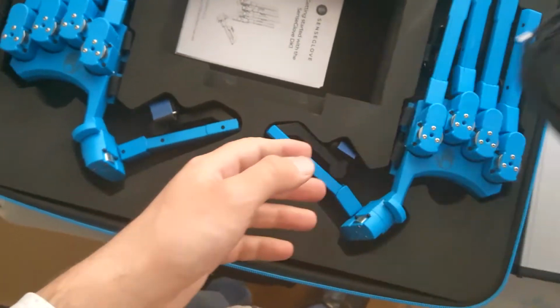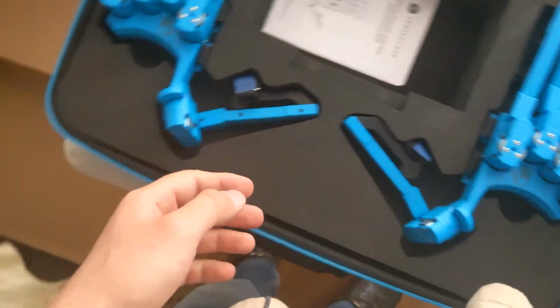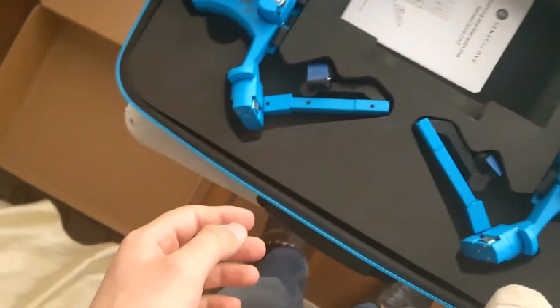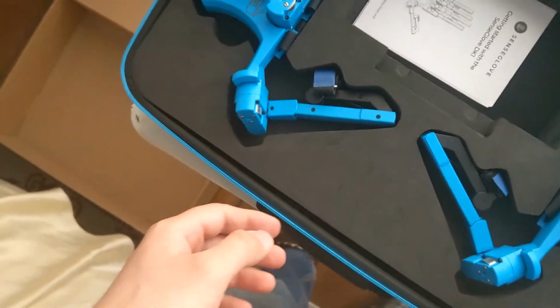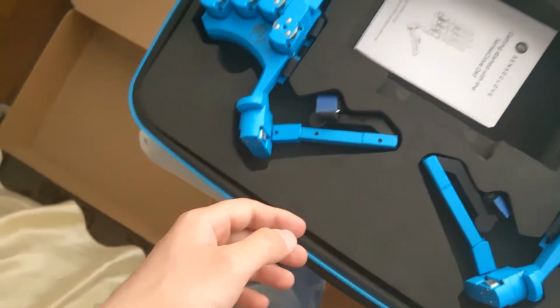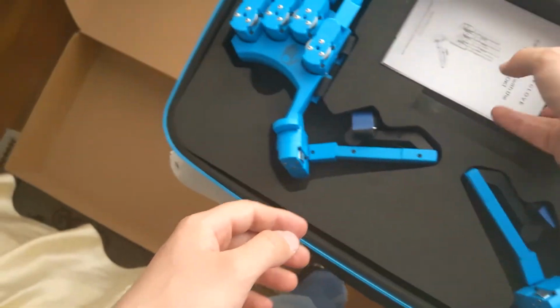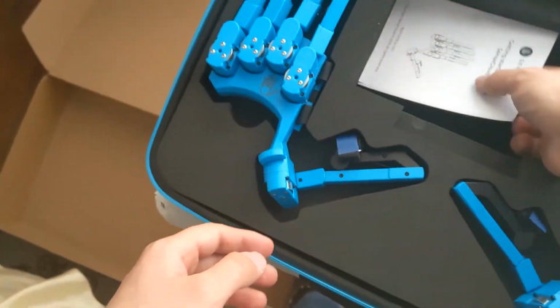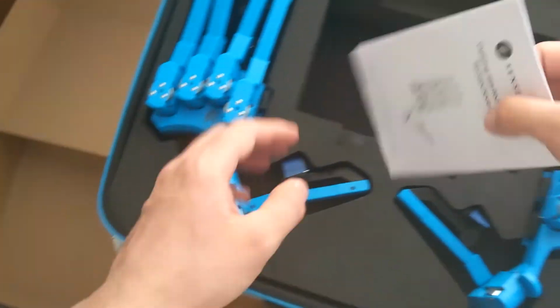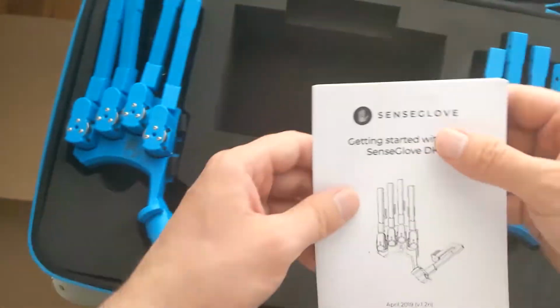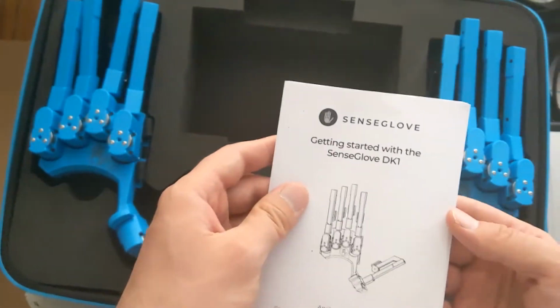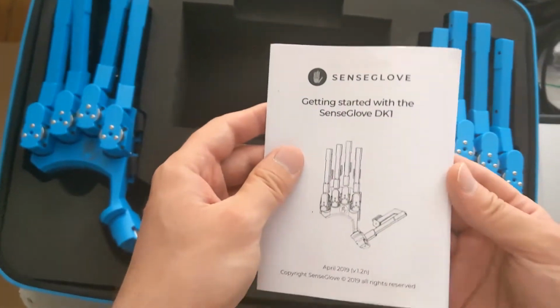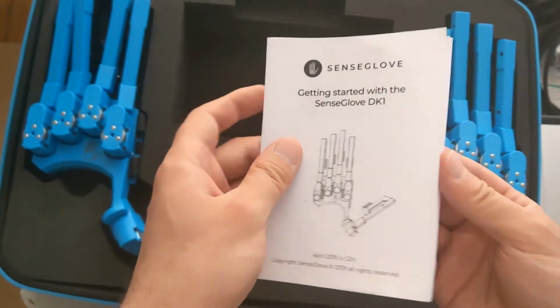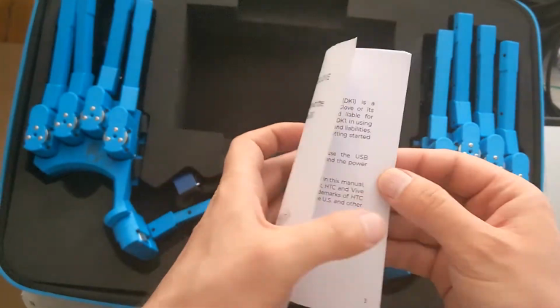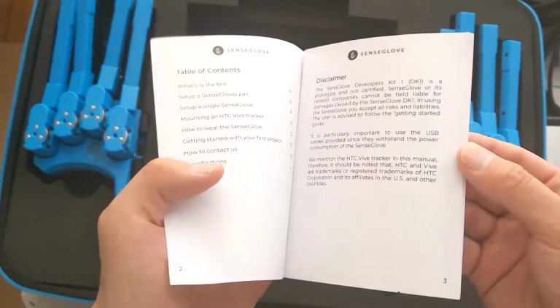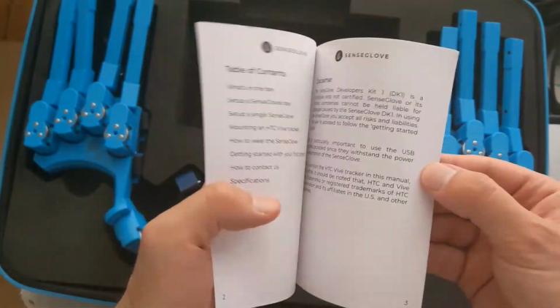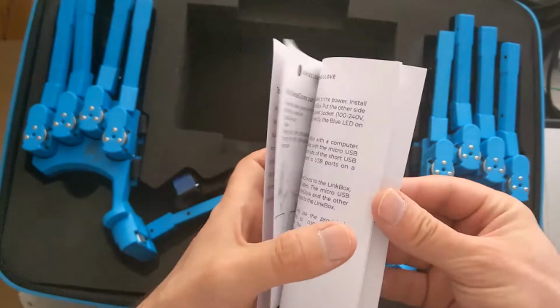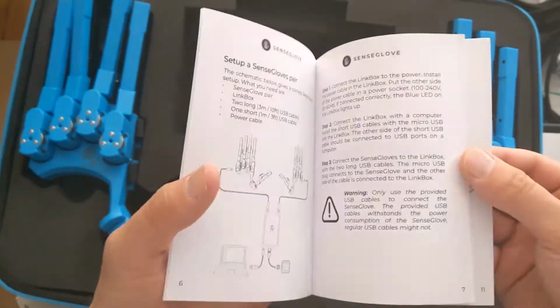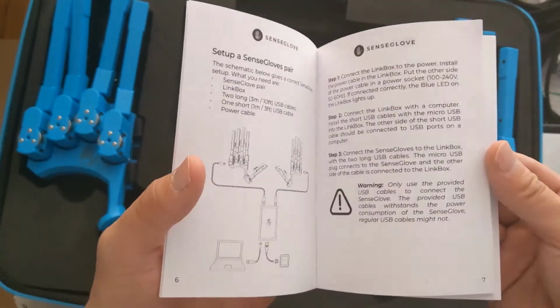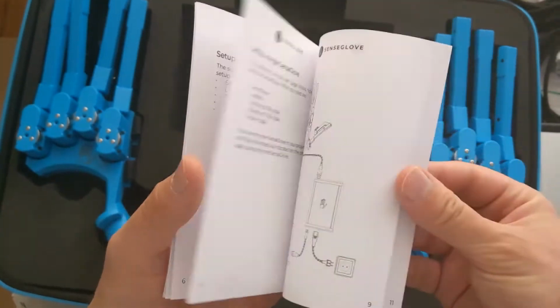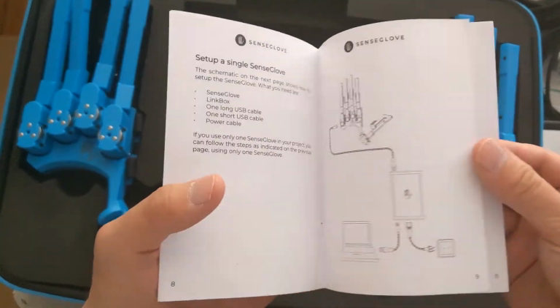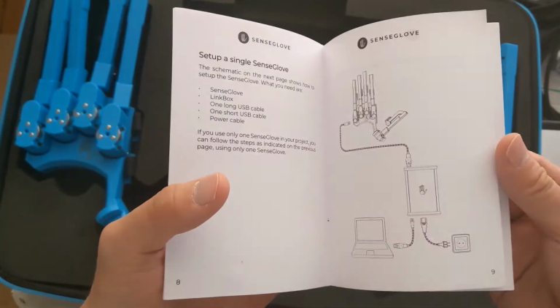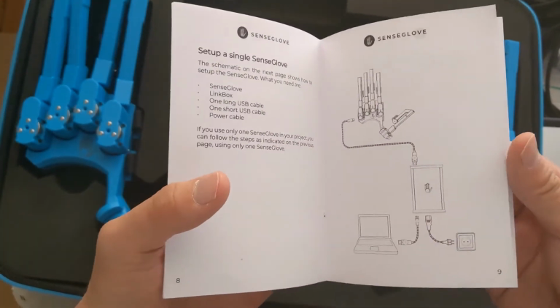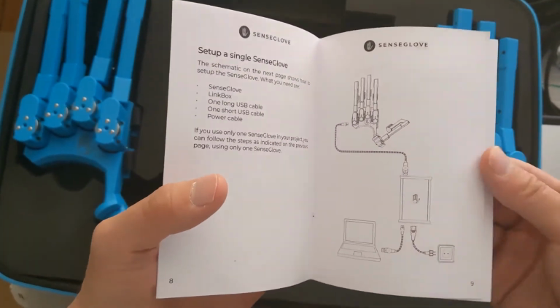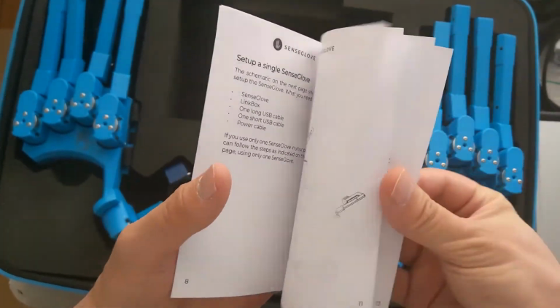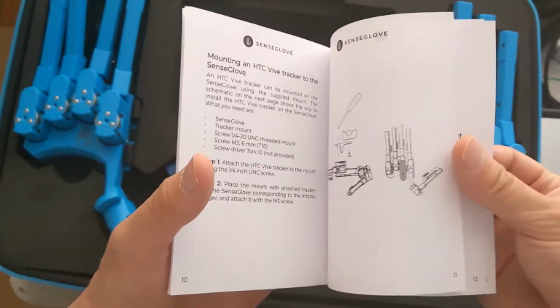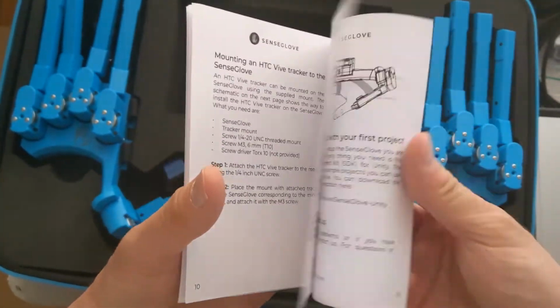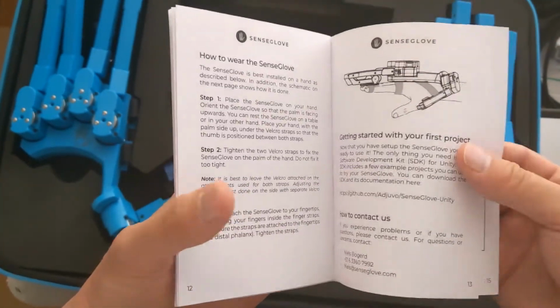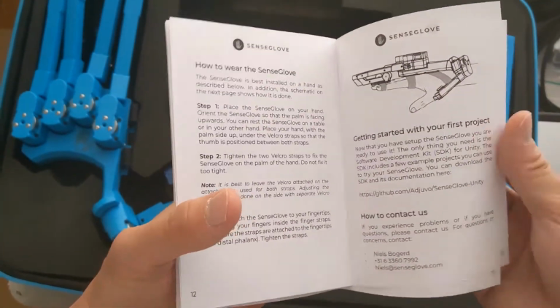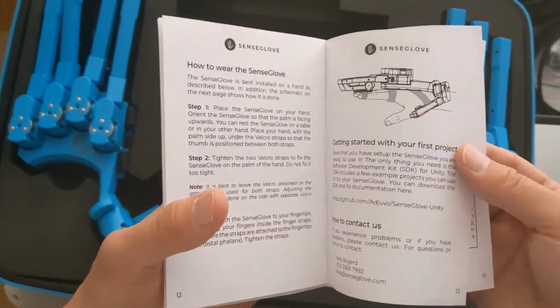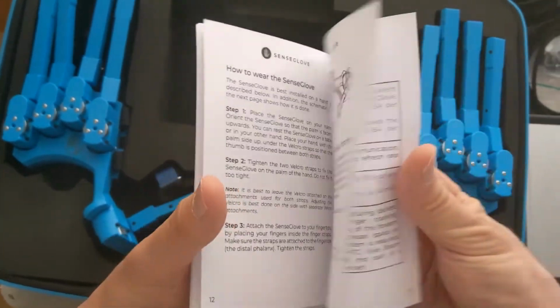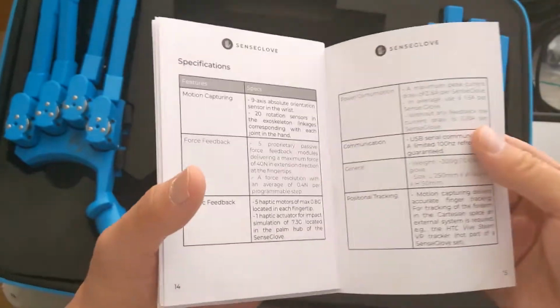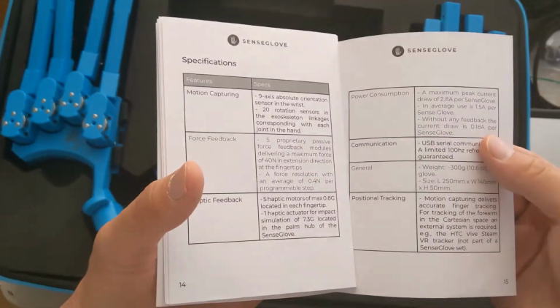Probably to connect to the PC, I guess, for other tracking. And here you are — the getting started instruction kit. So I will have to read it carefully, because this is pretty experimental hardware and I don't know how to mount it.